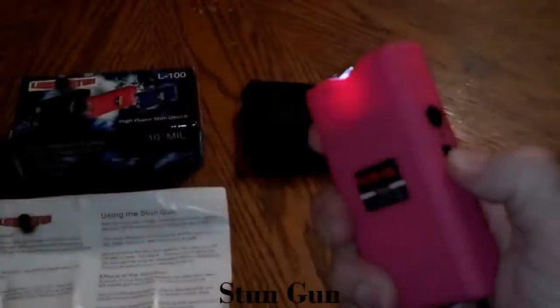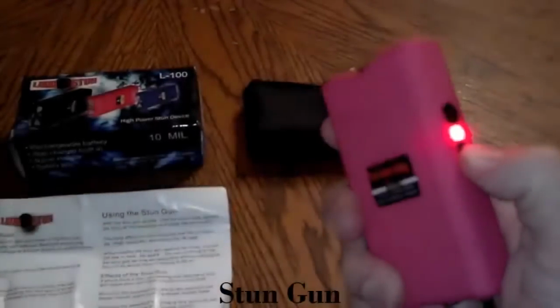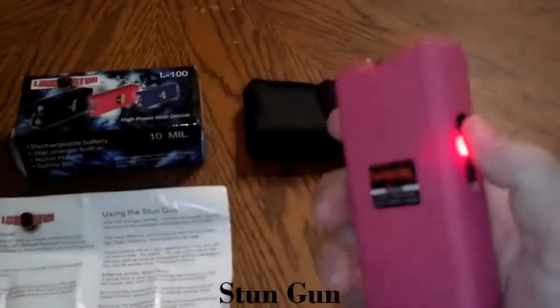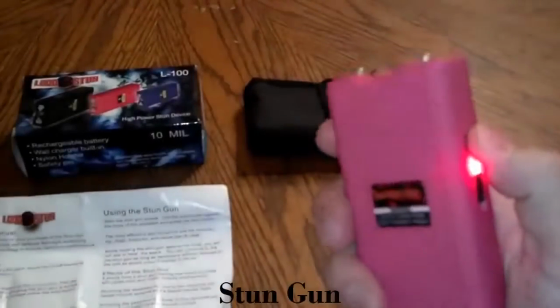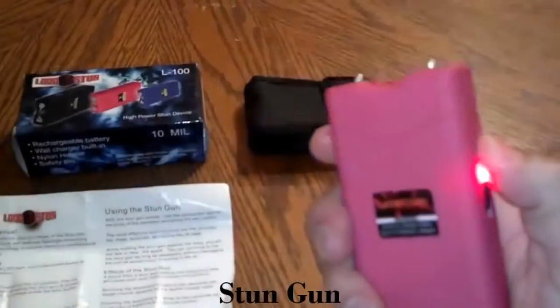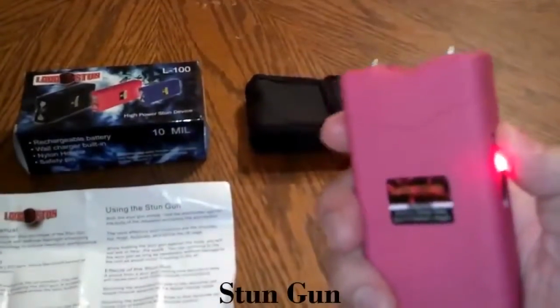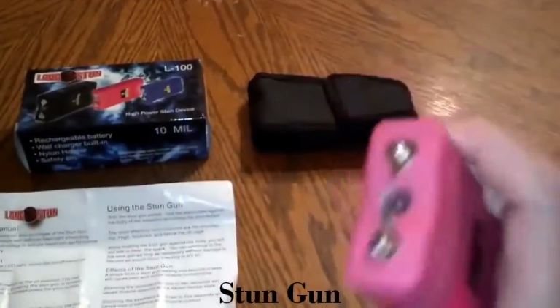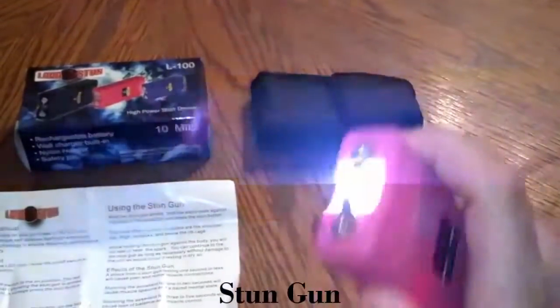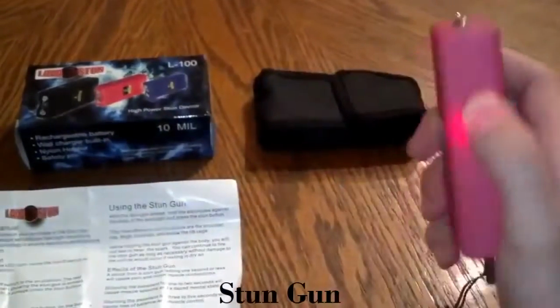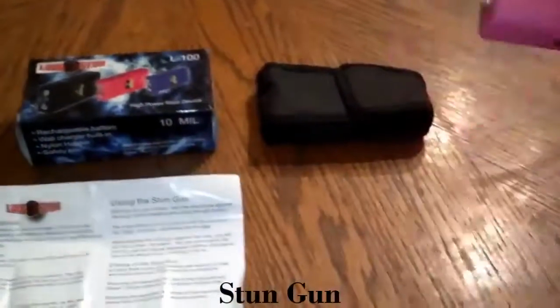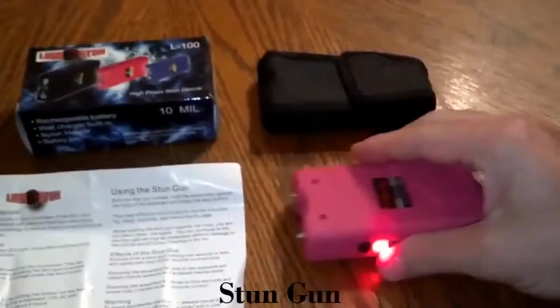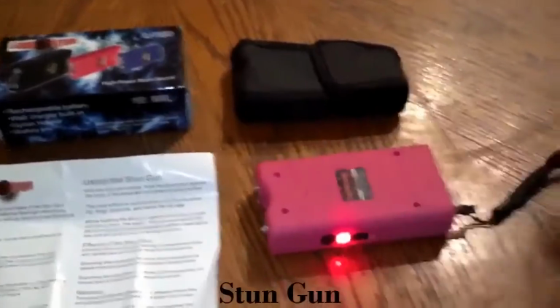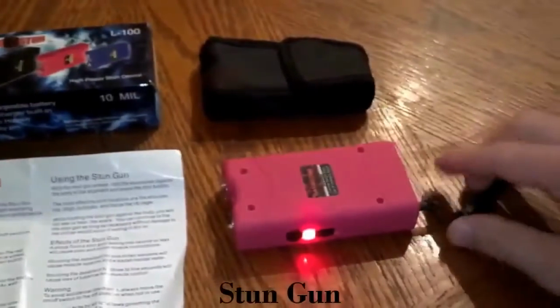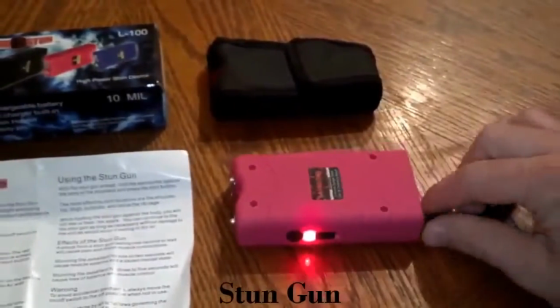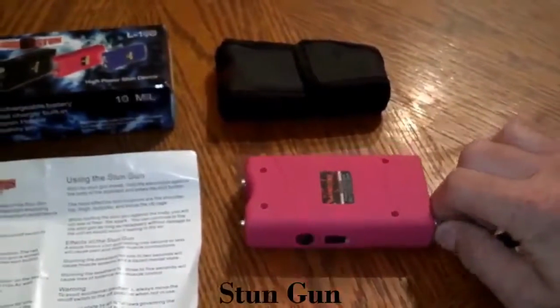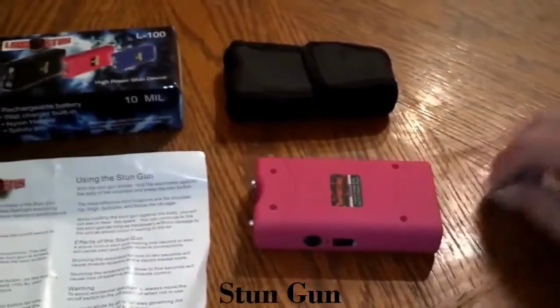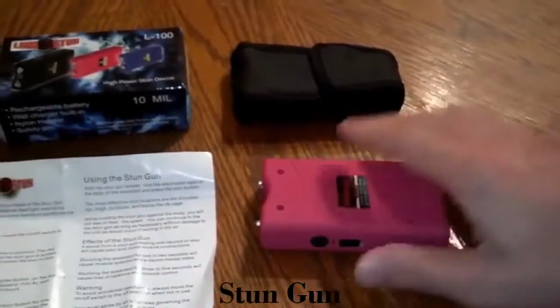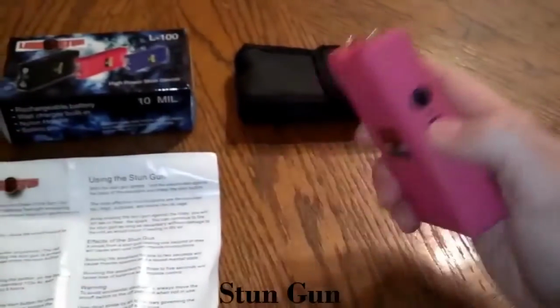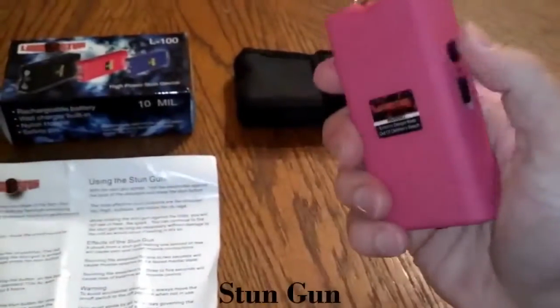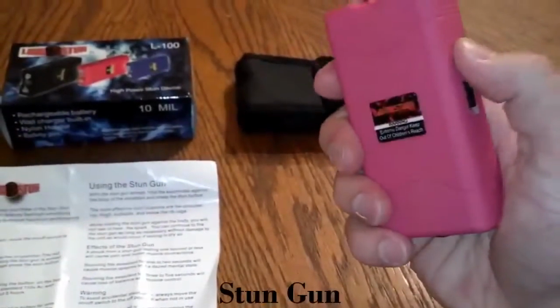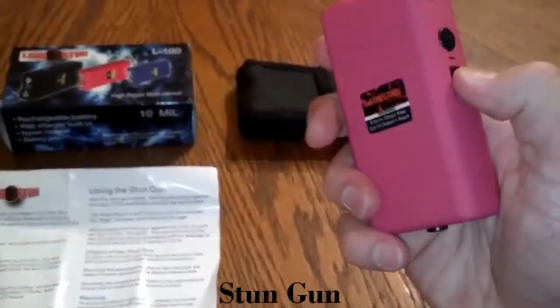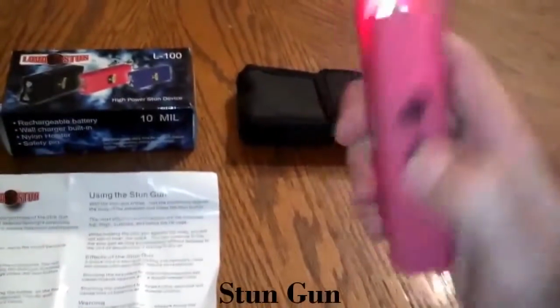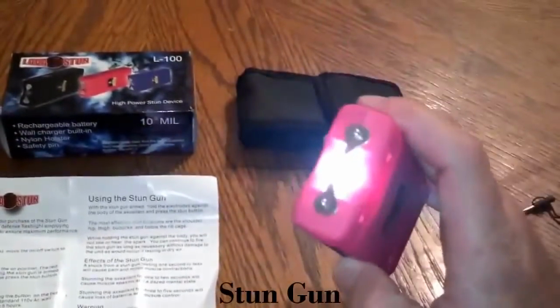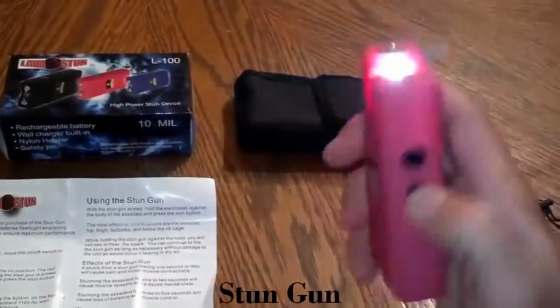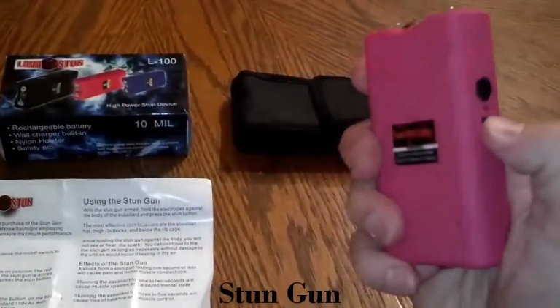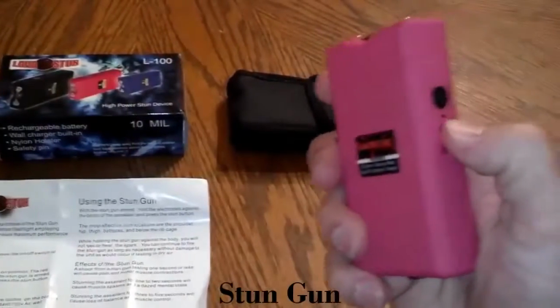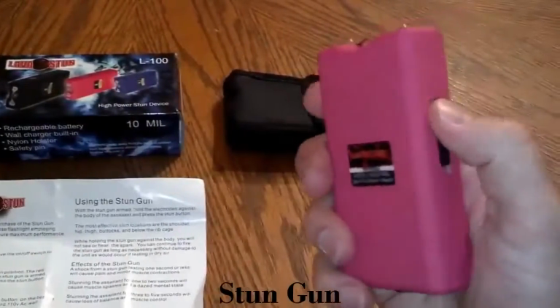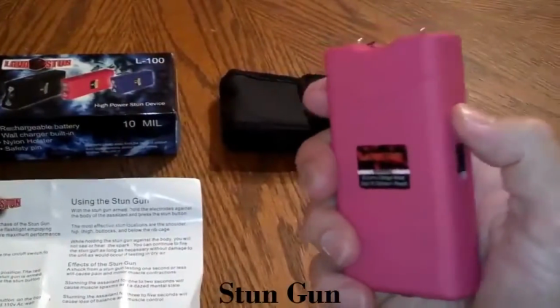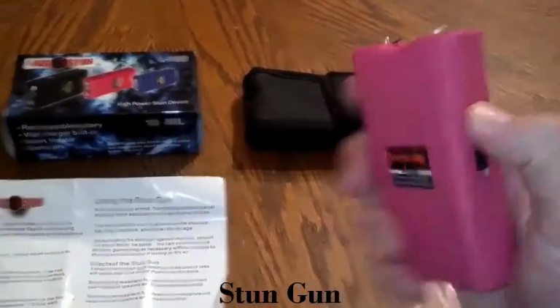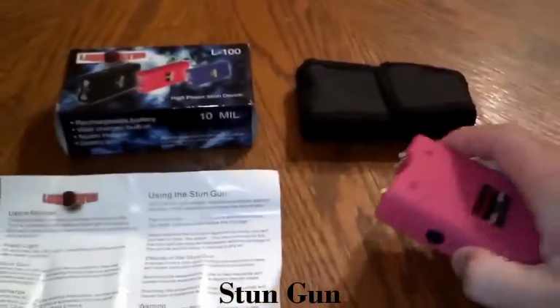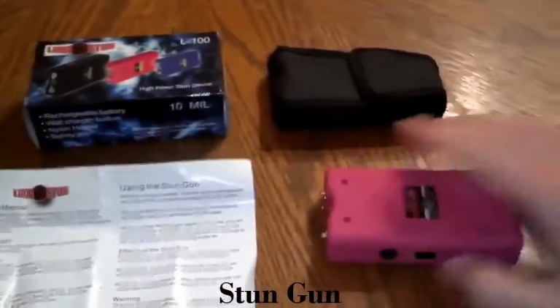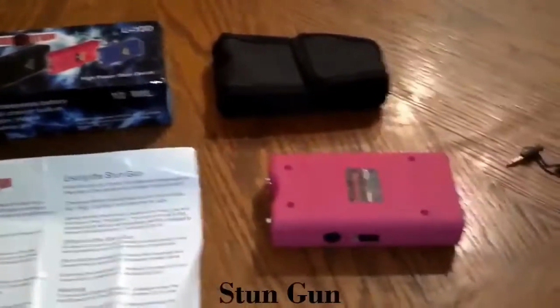The next notch up is the stun. Like I said, if you take the safety pin out it will not work — you can use the flashlight, but as far as the stunning goes, it will not work.